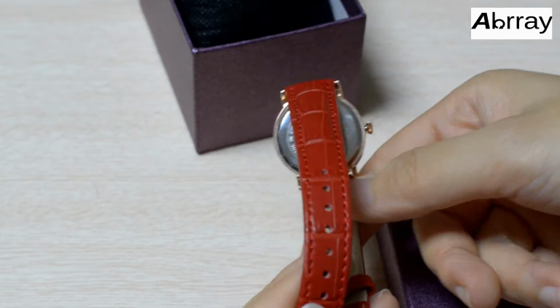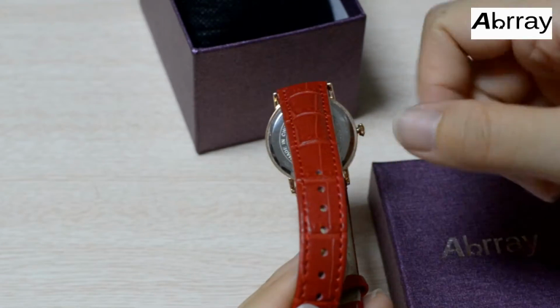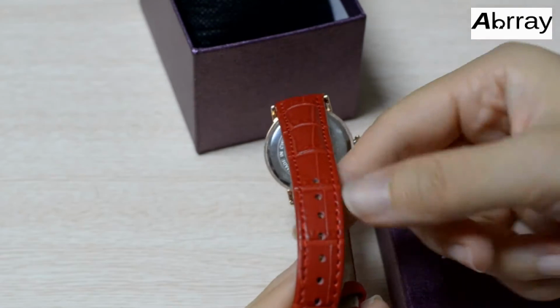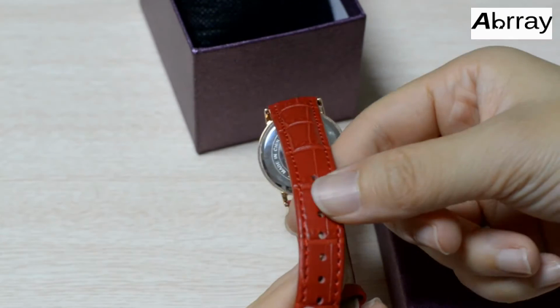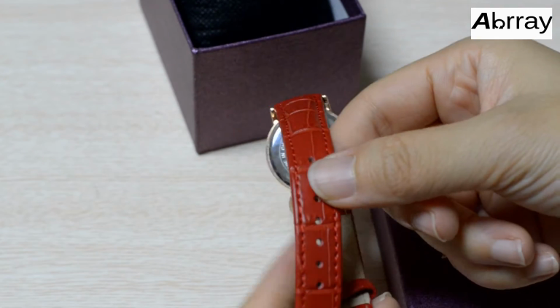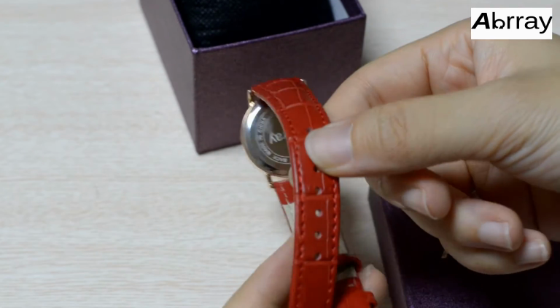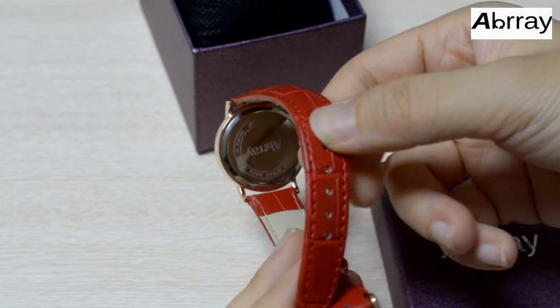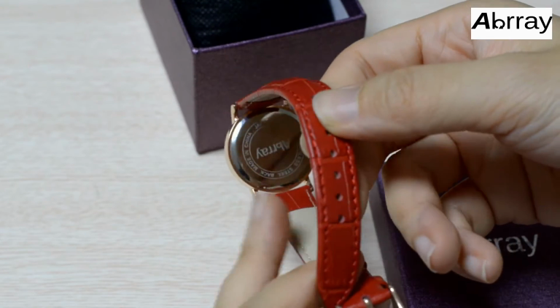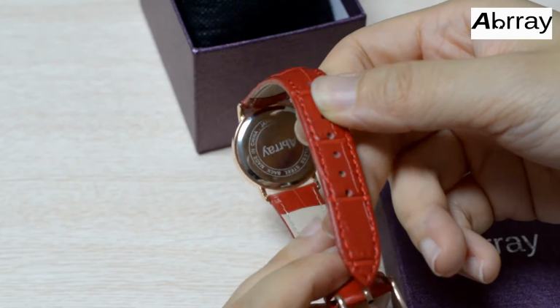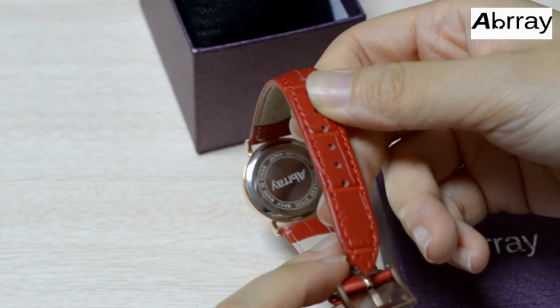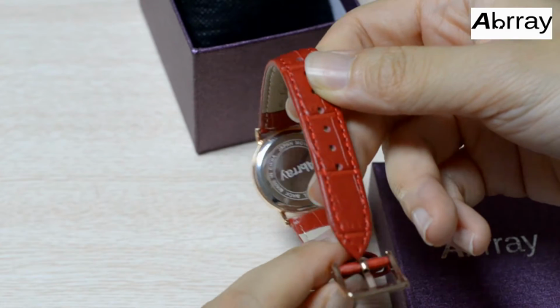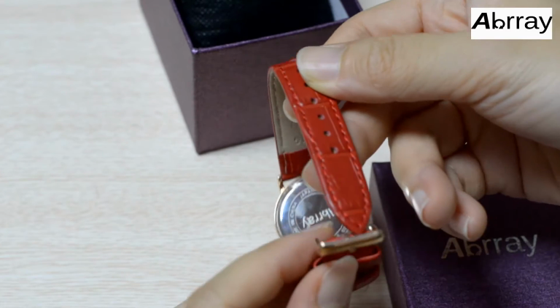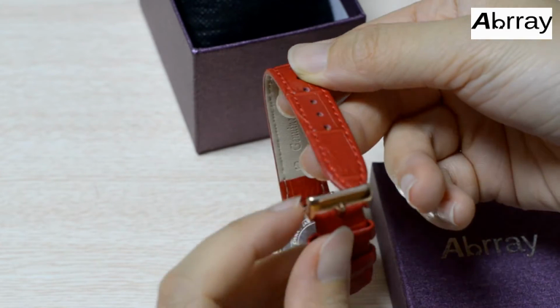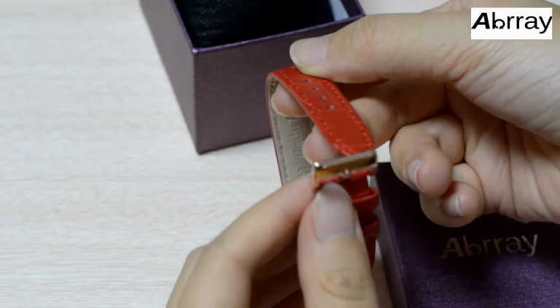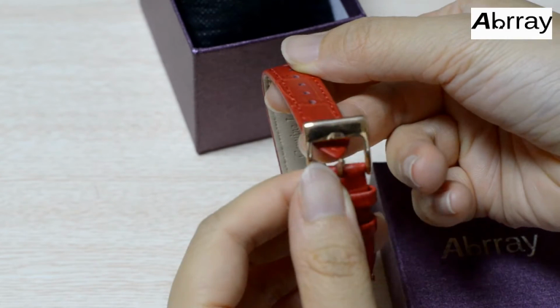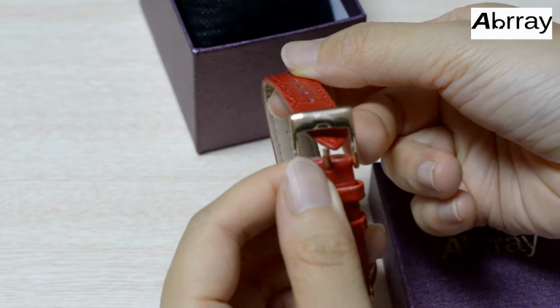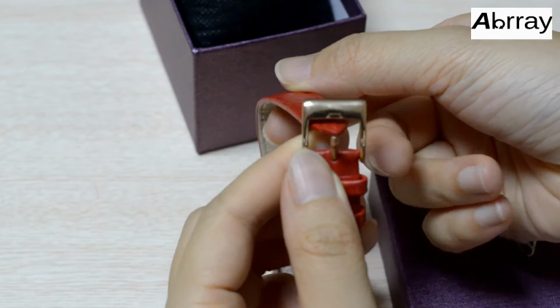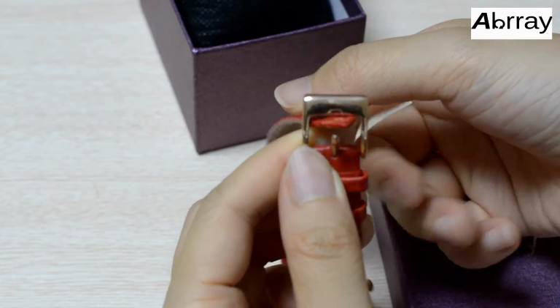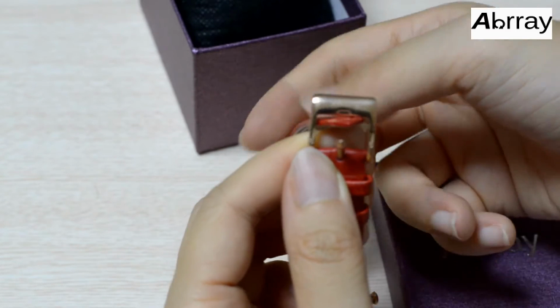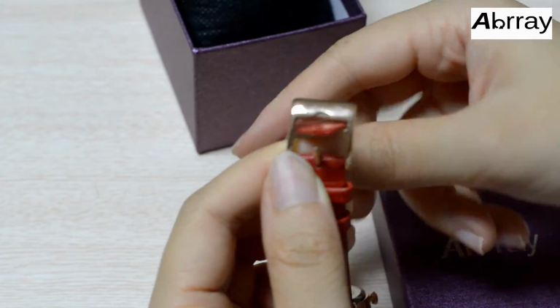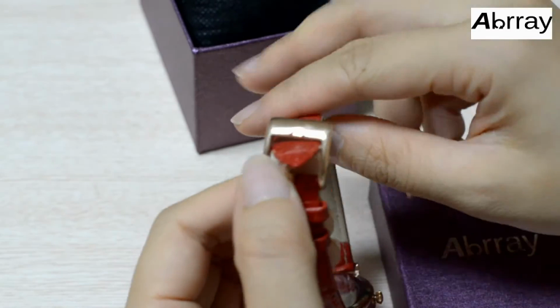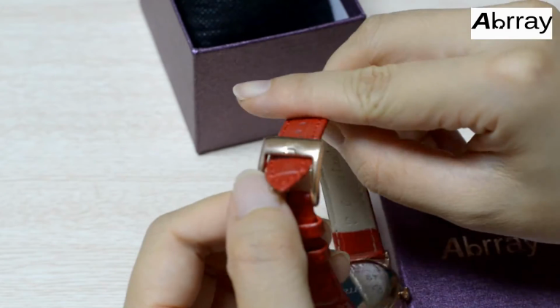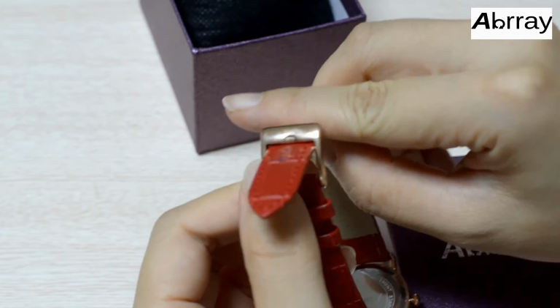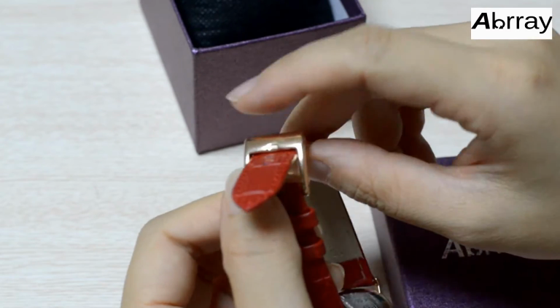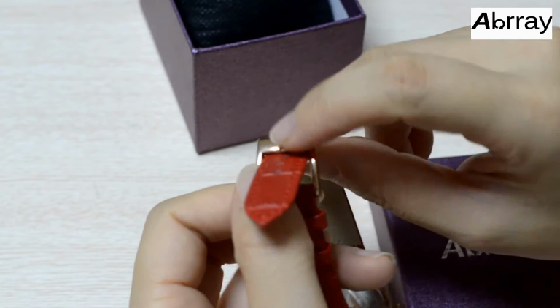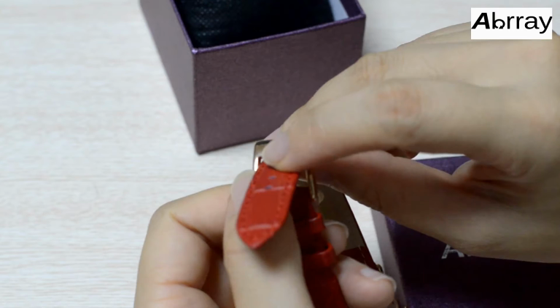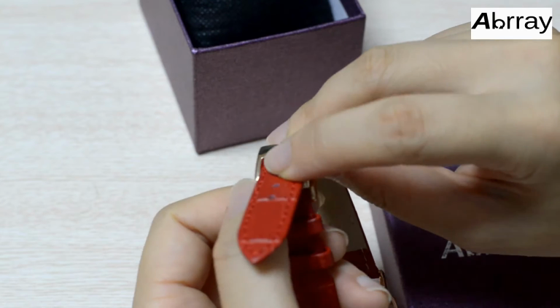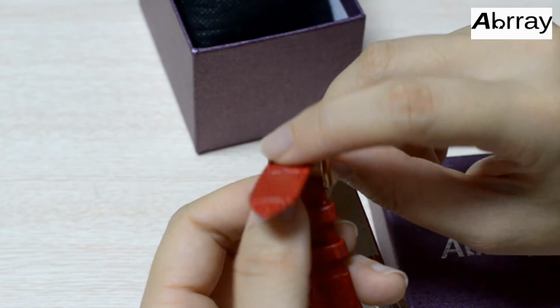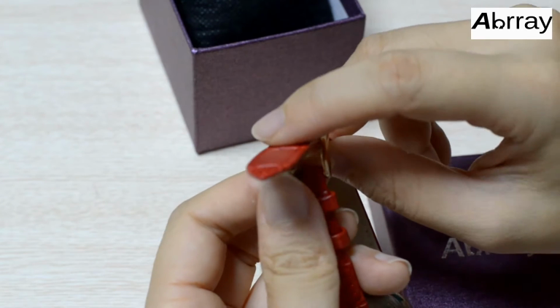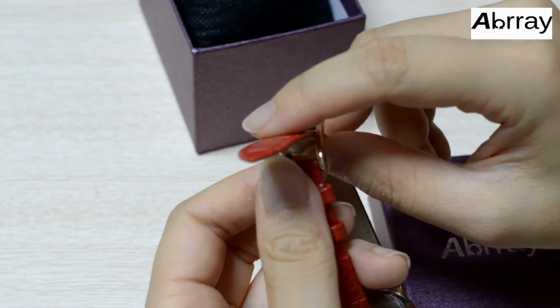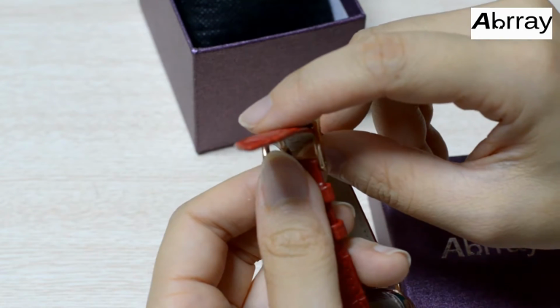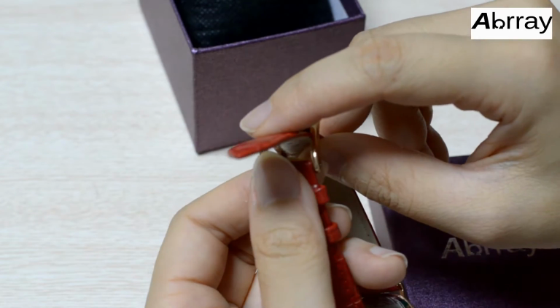Let's see the watch belt. It has a pin buckle. You can close and open it like this.